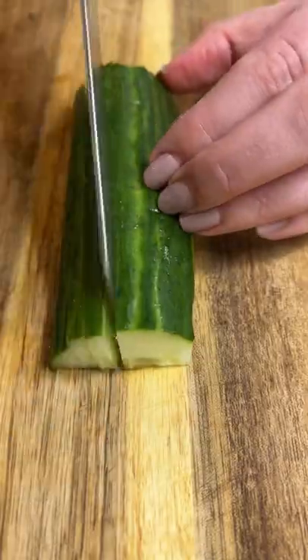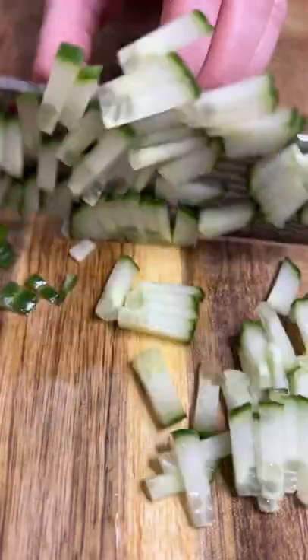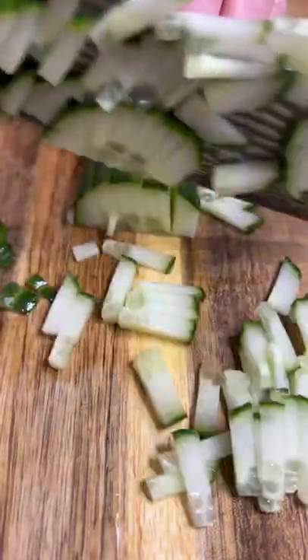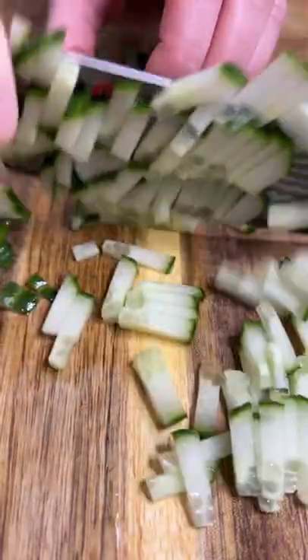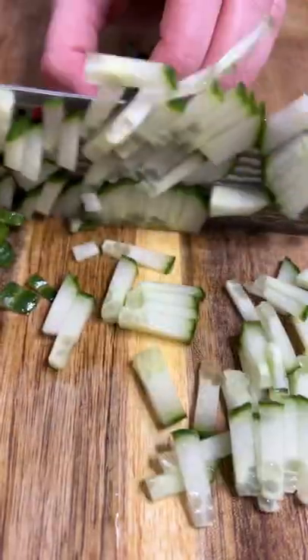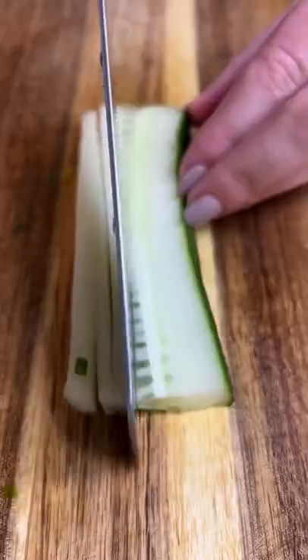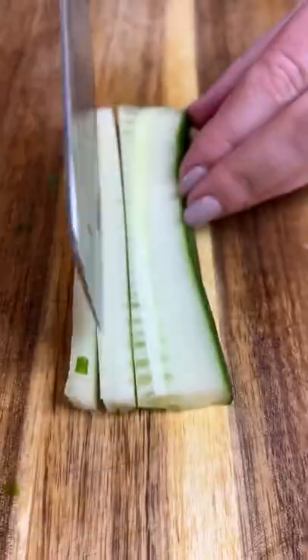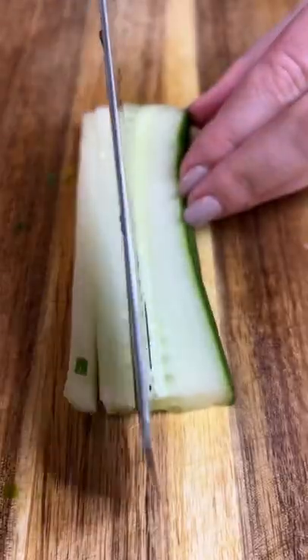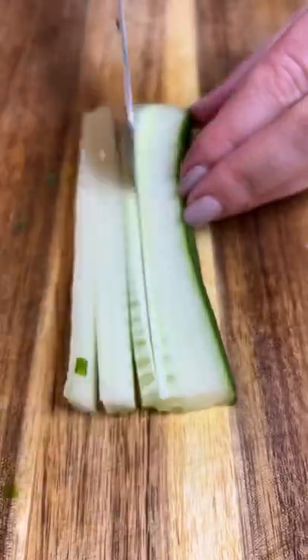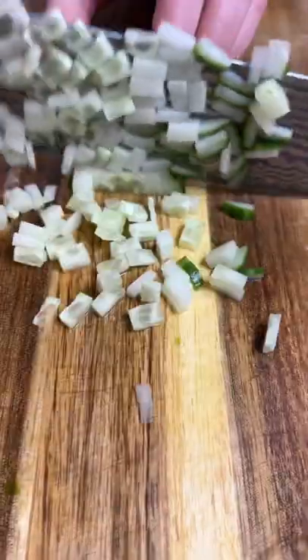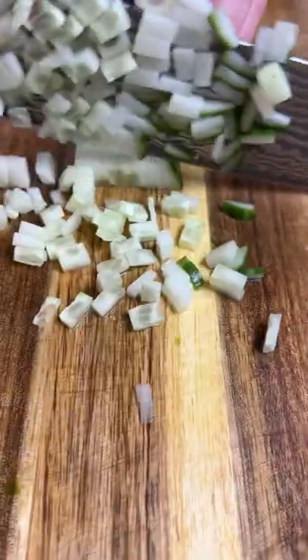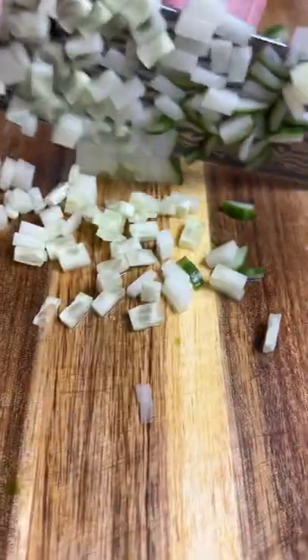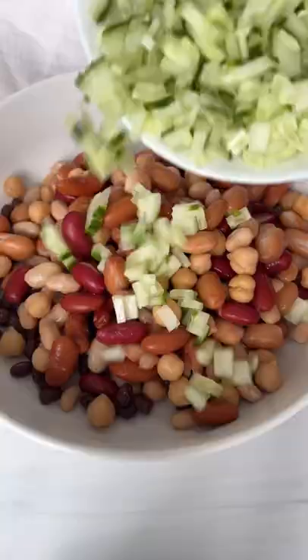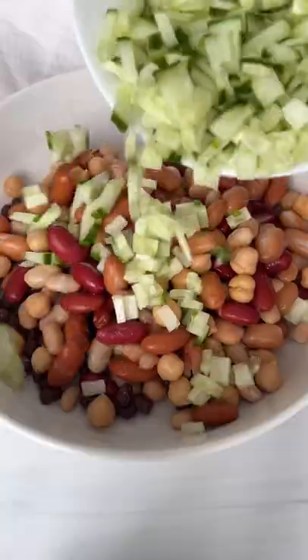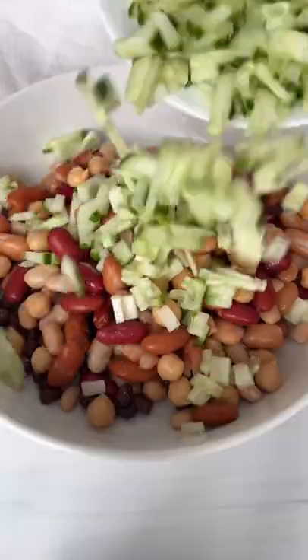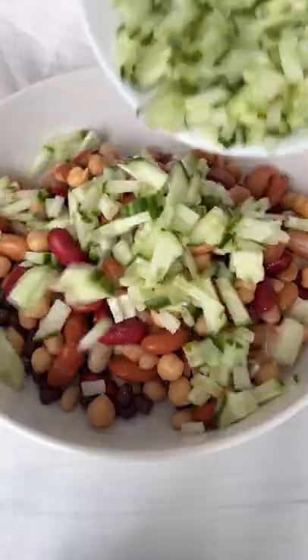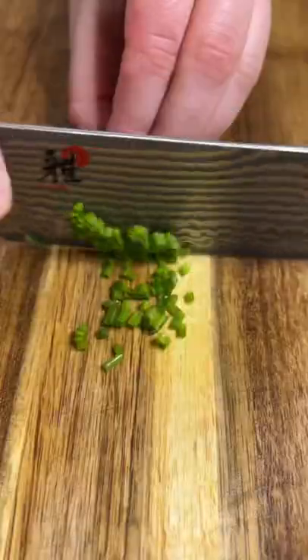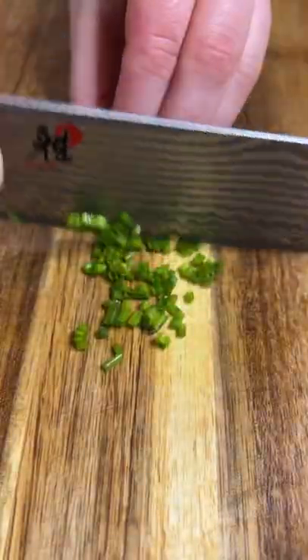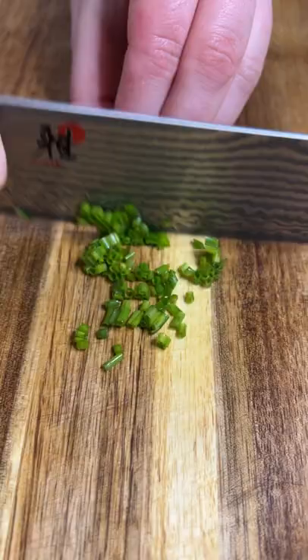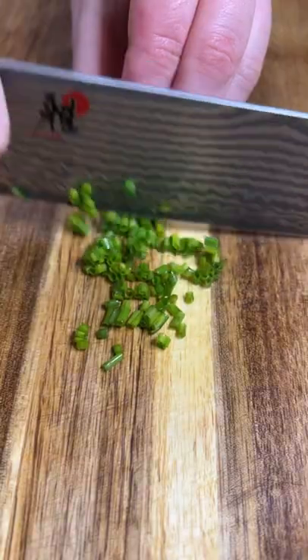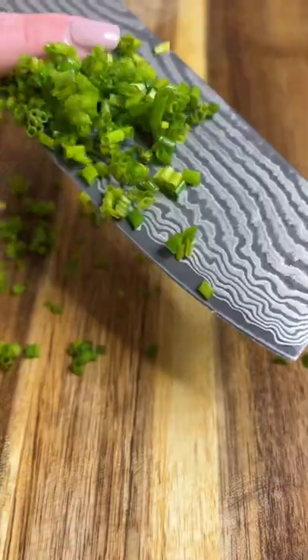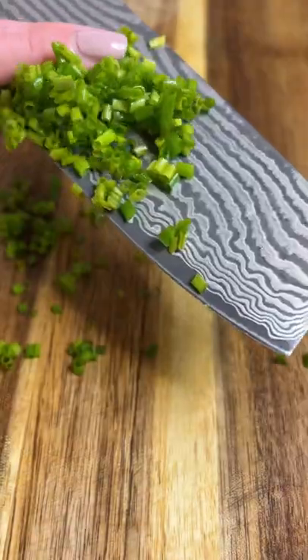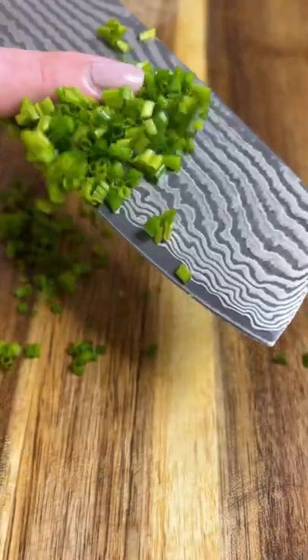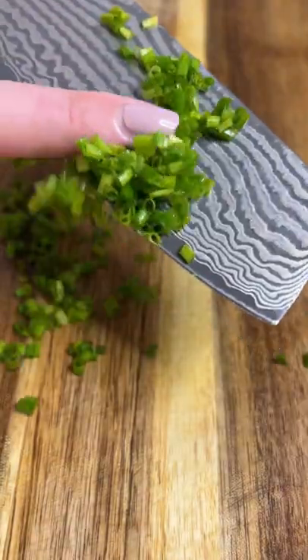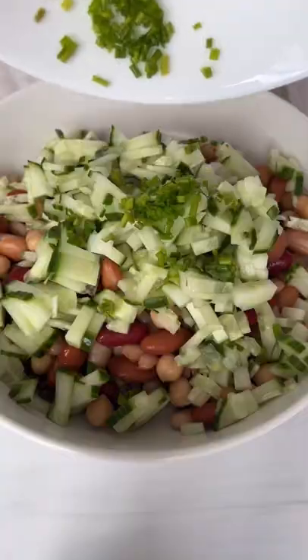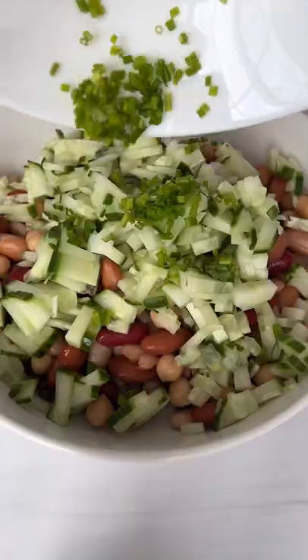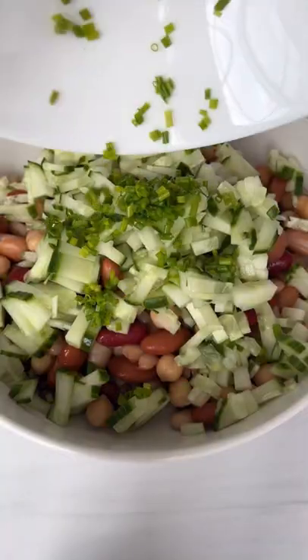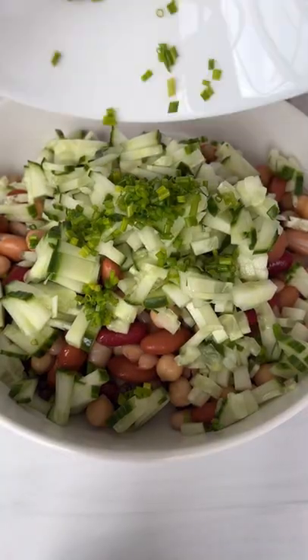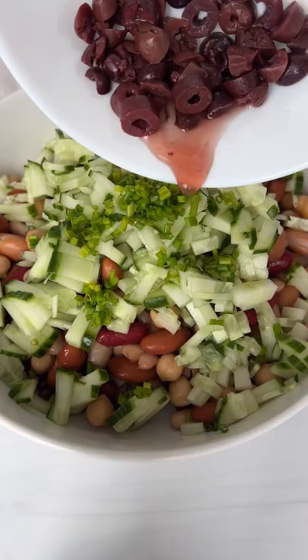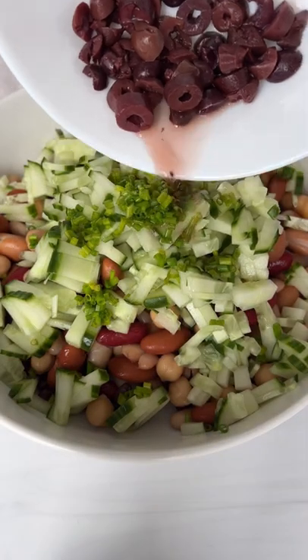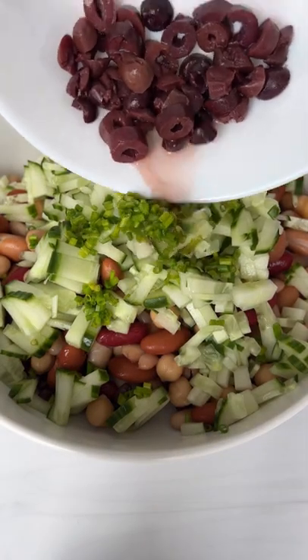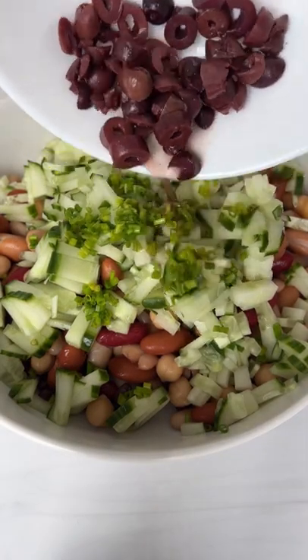Finely dice the cucumber and add it to the bowl with finely chopped chives or even green onion. Then add some olives and the olive juice.